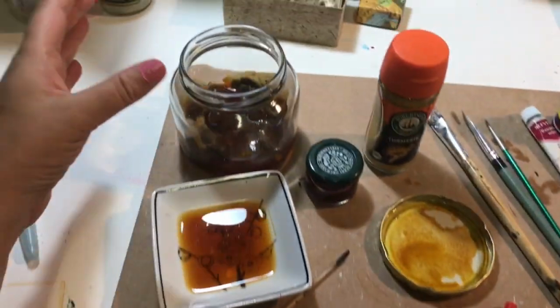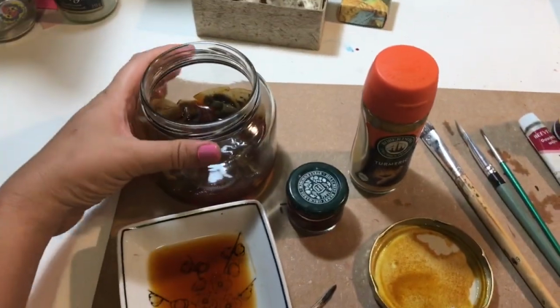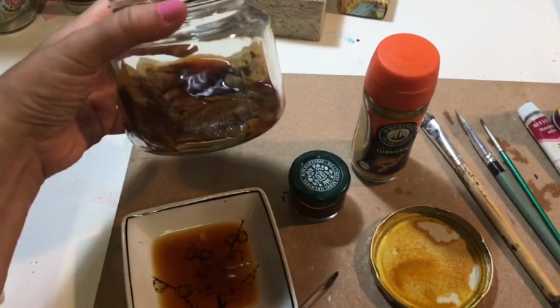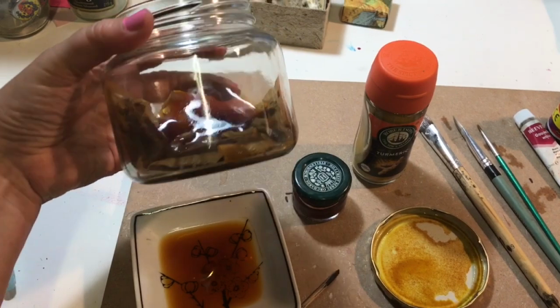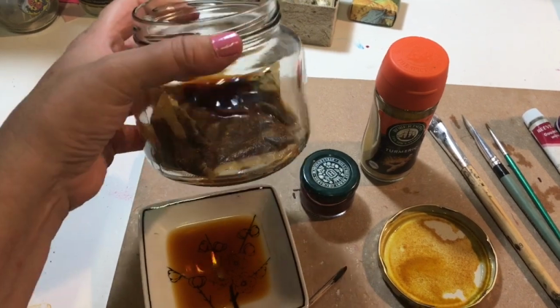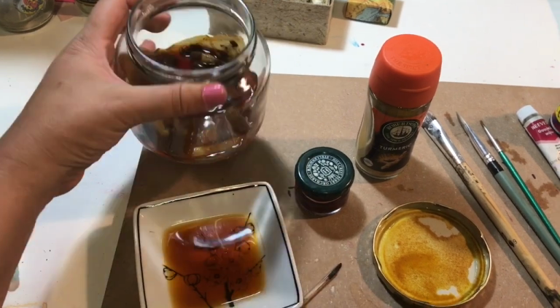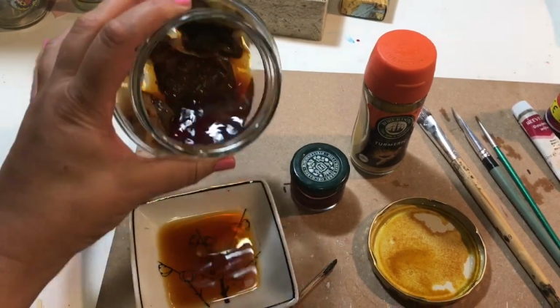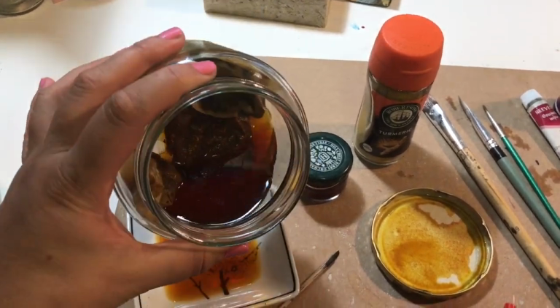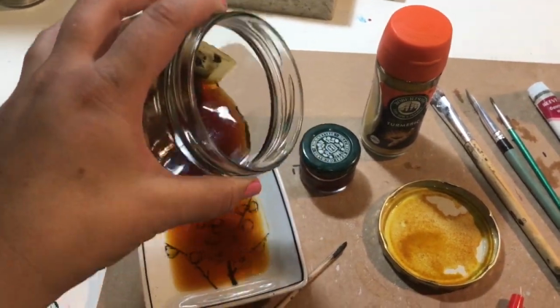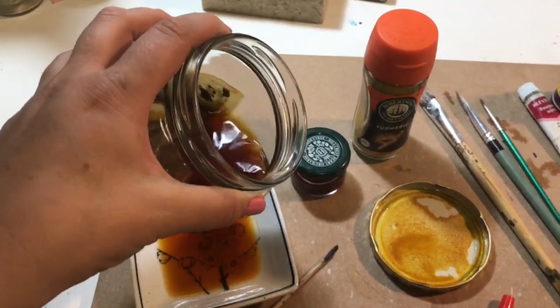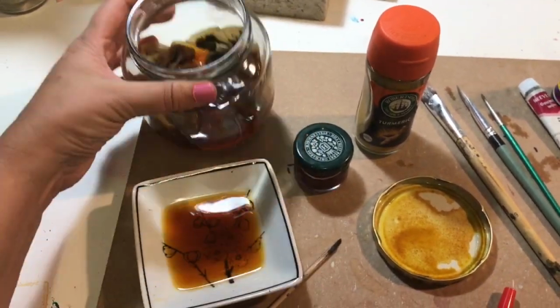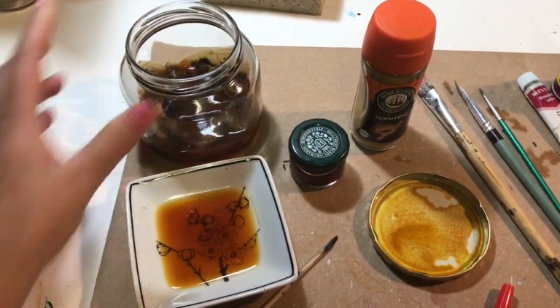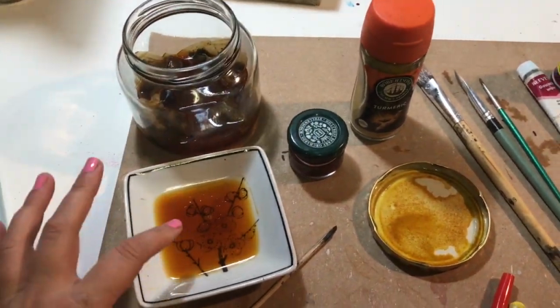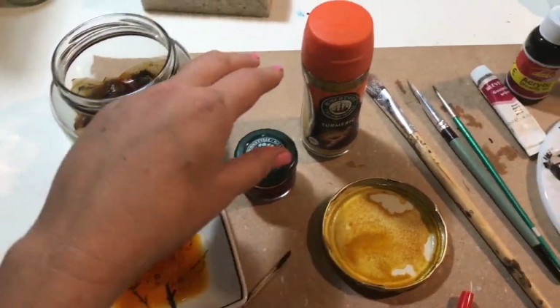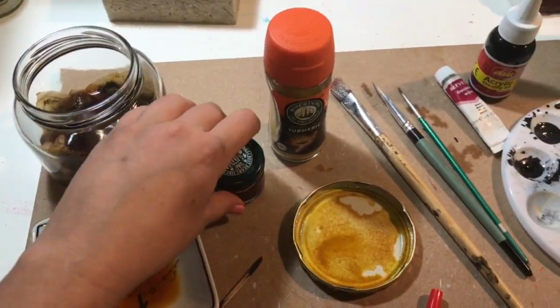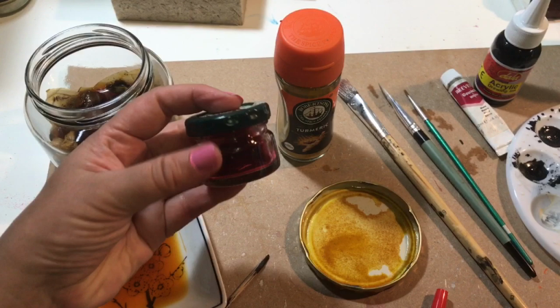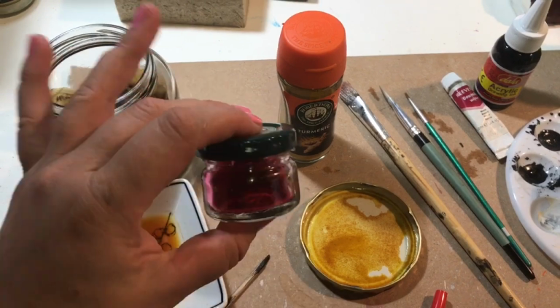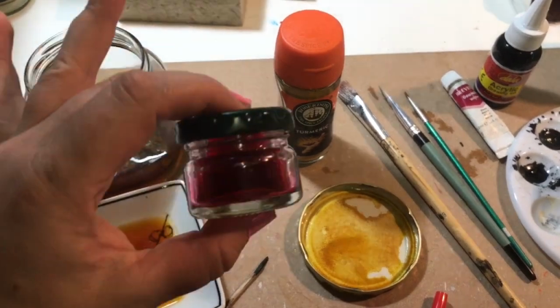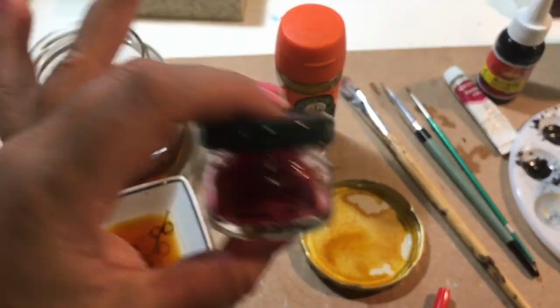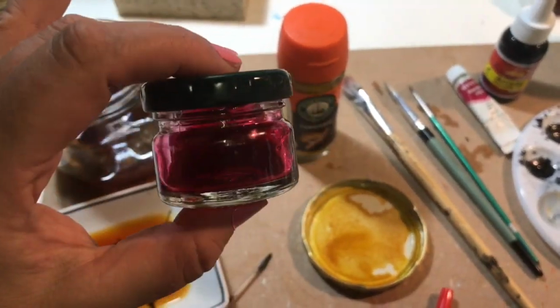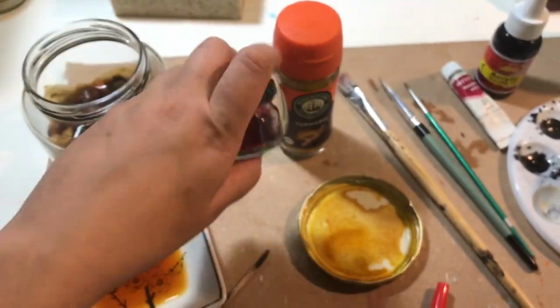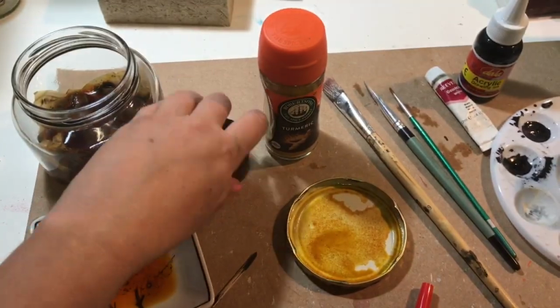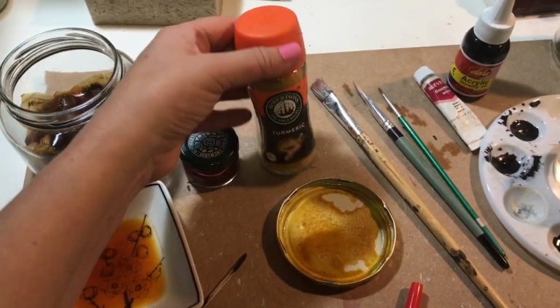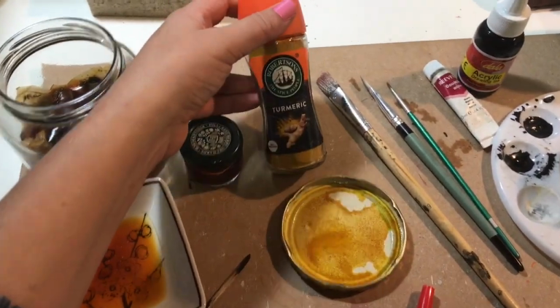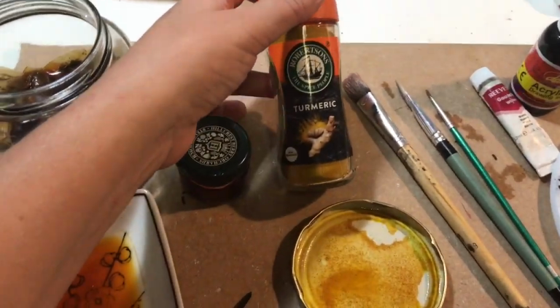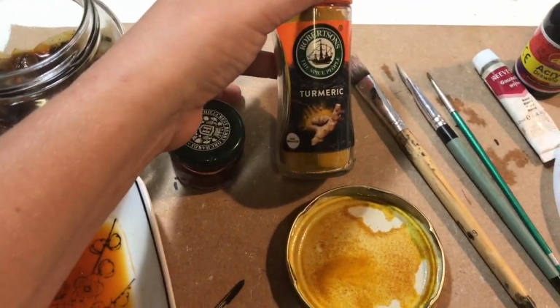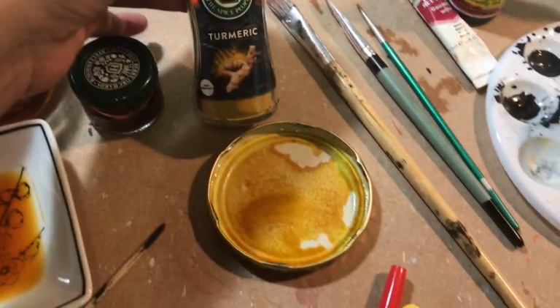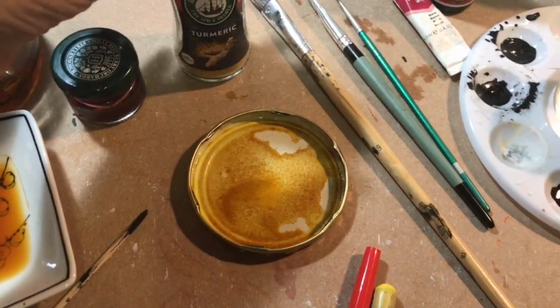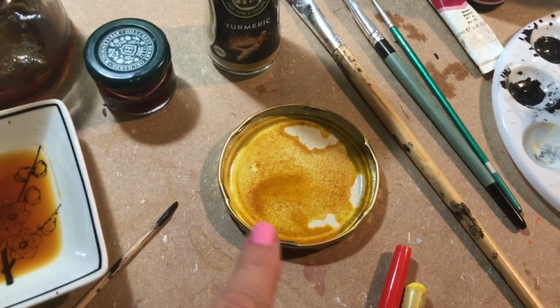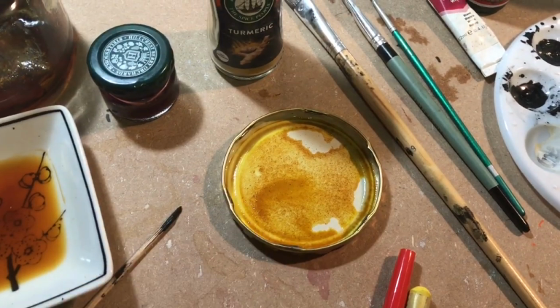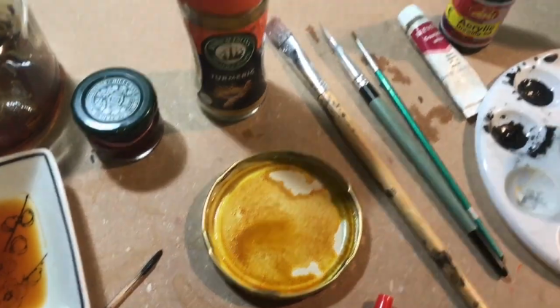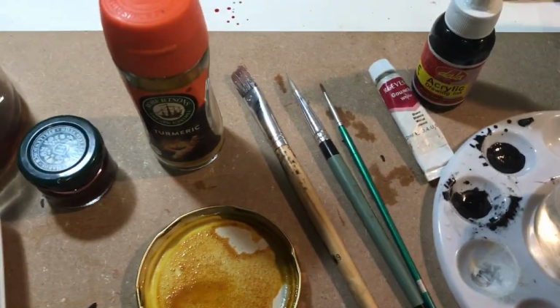I used tea with a little bit of hot water, not too much. I poured in there, and this is beetroot — just normal beetroot juice. This is turmeric, which makes a great stain. Lovely.